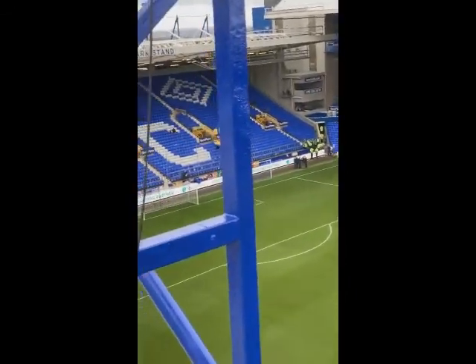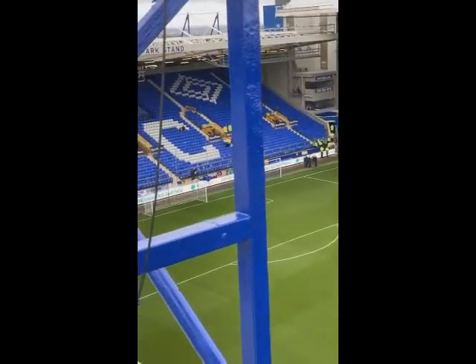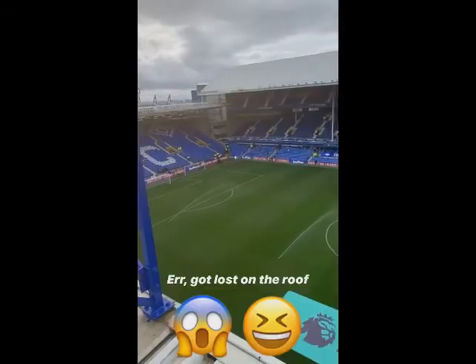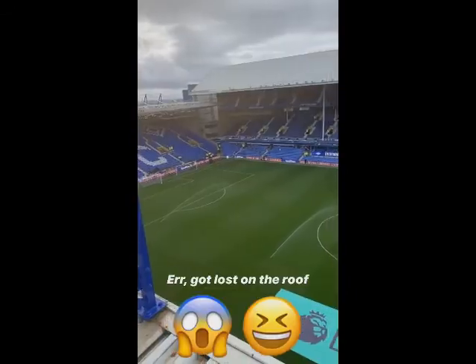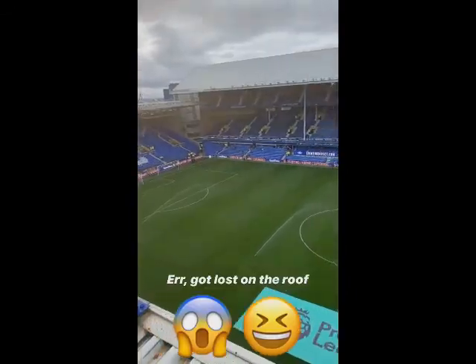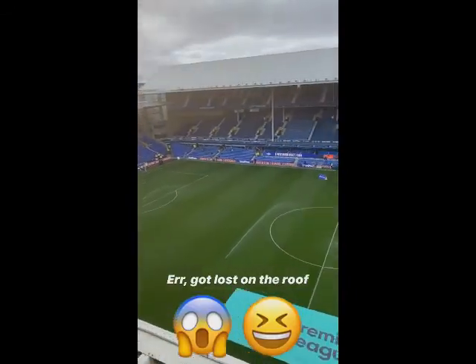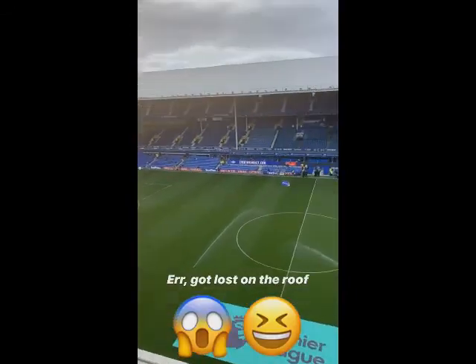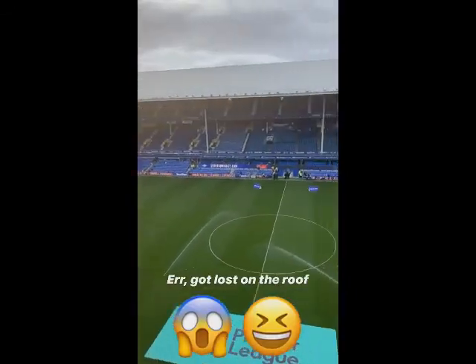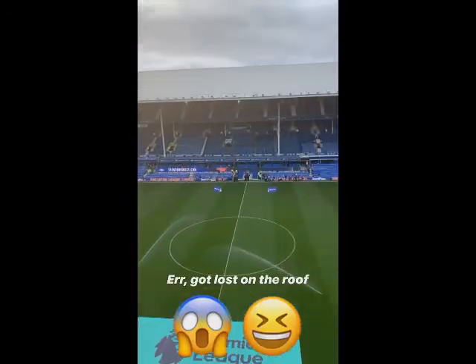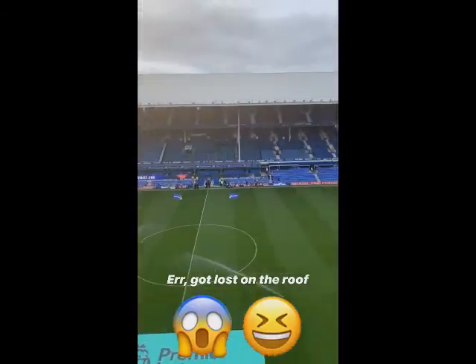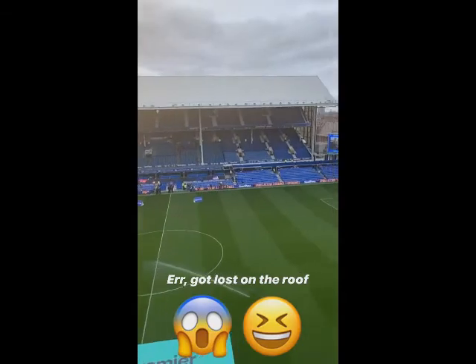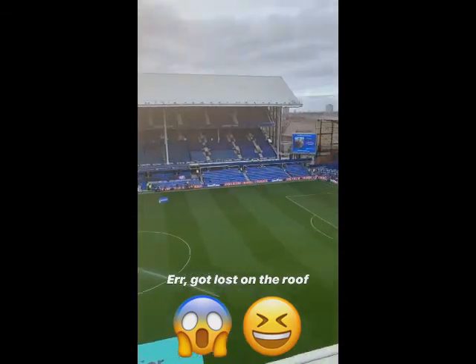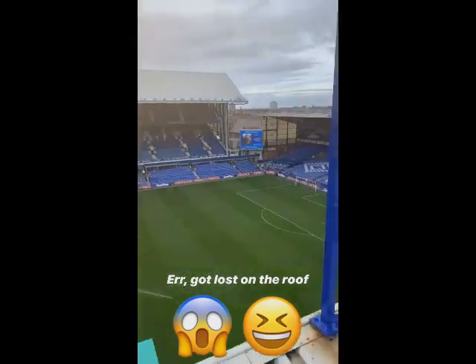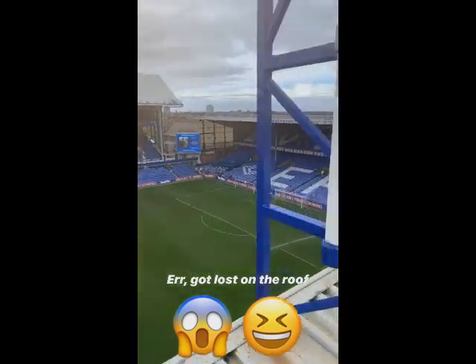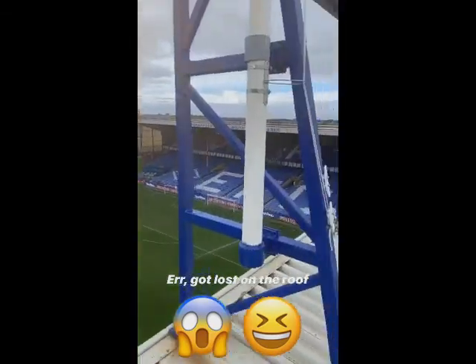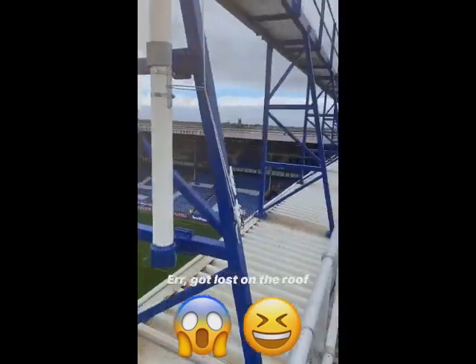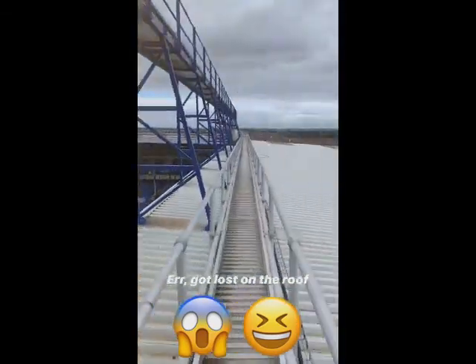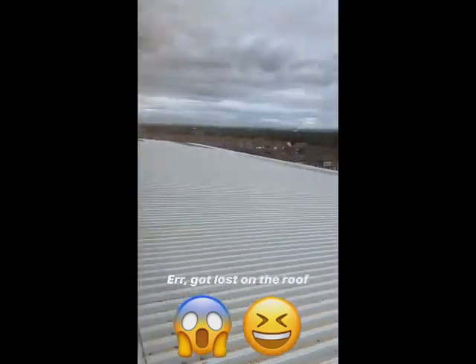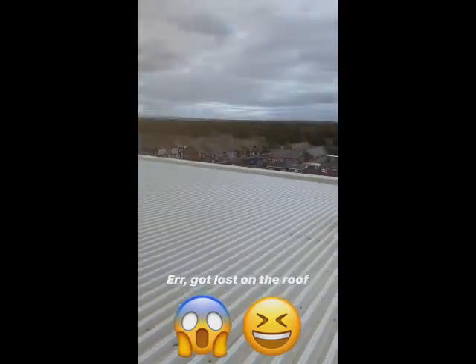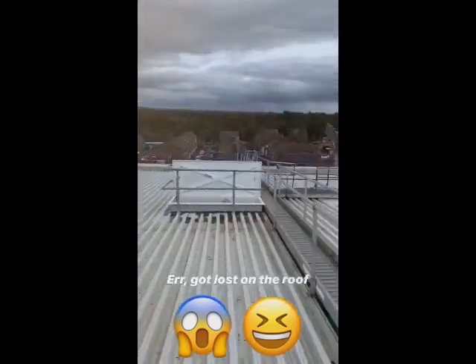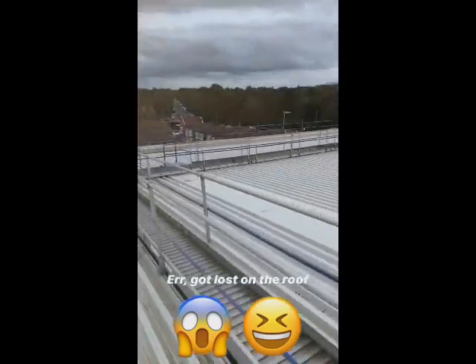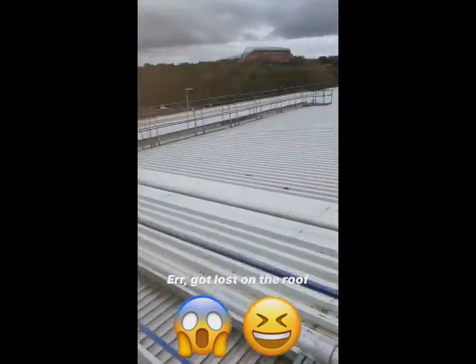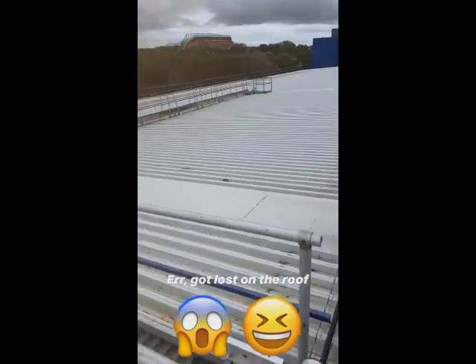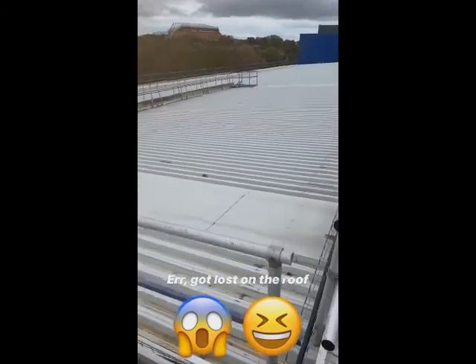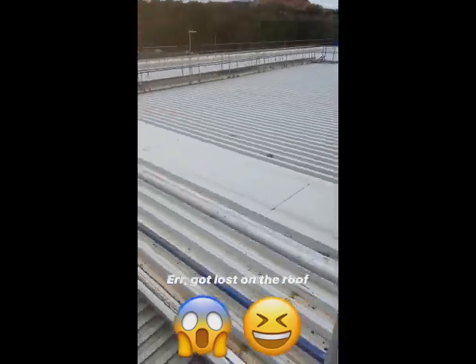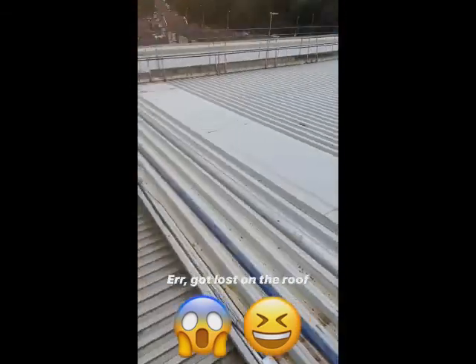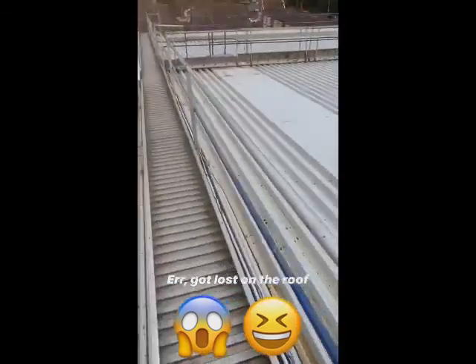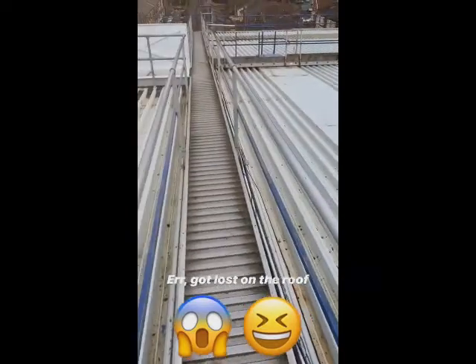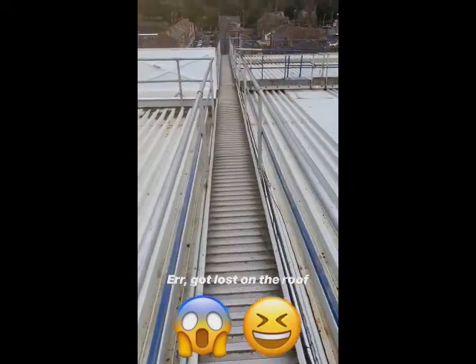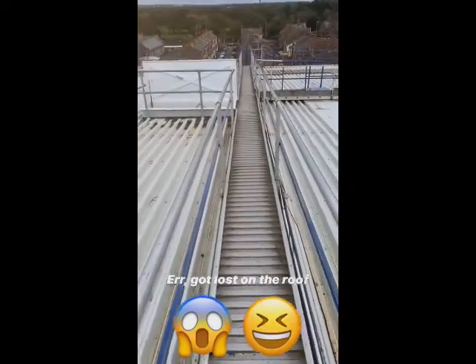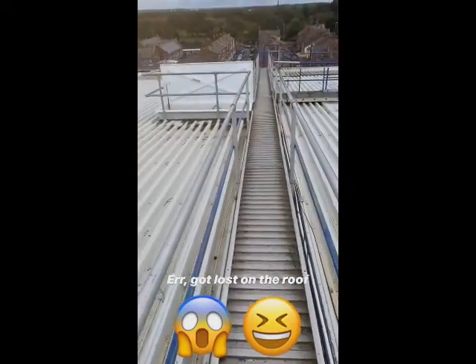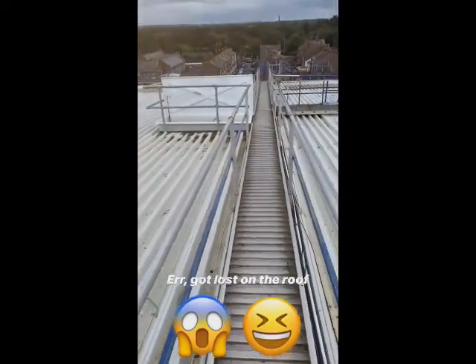Magnificent. Look at this. I've gone too far by the way. So I got a little bit lost on top of the Bullens Road stand, so I'm going to have to go back on myself, back down the plank.